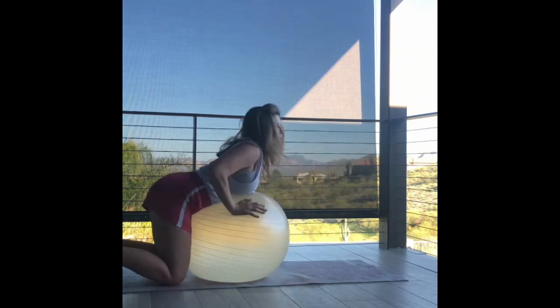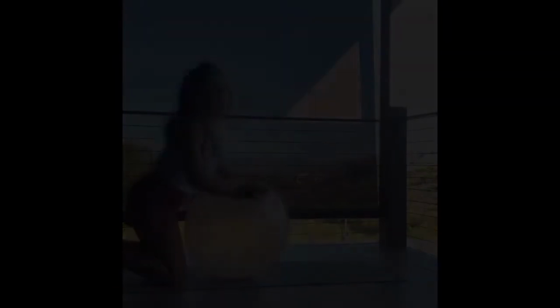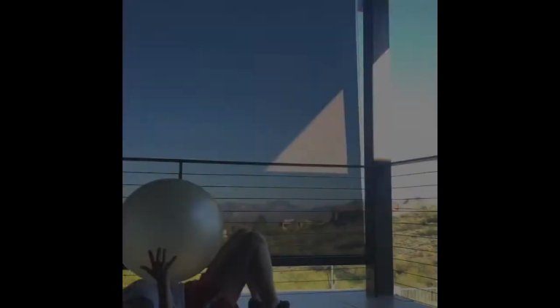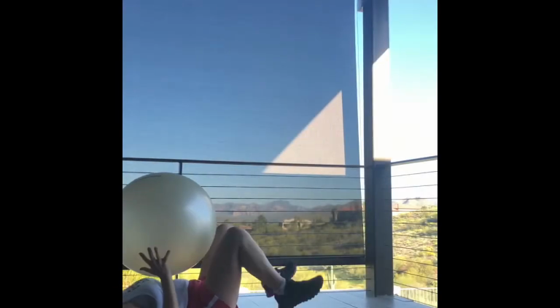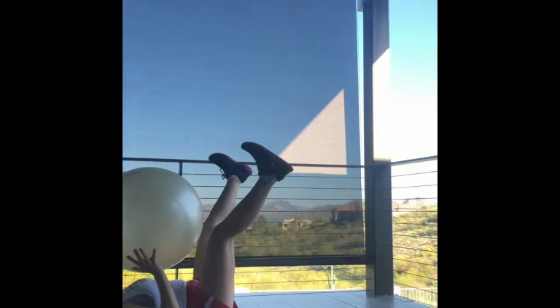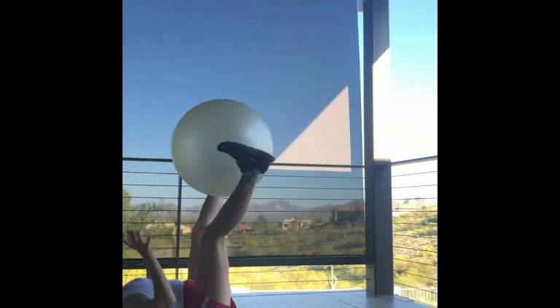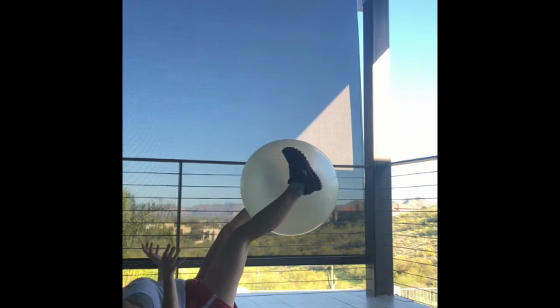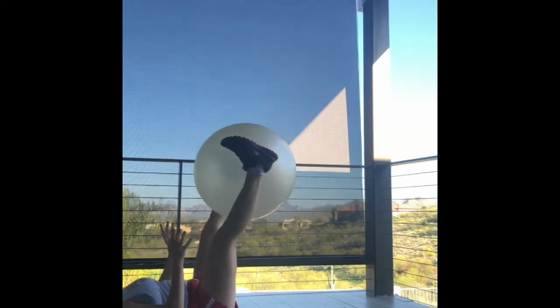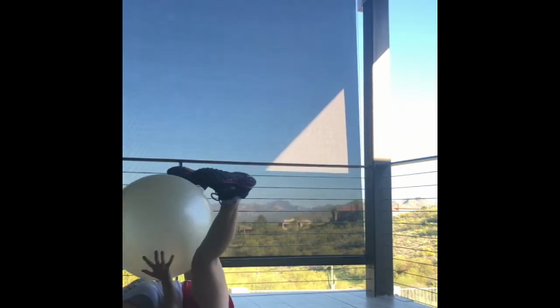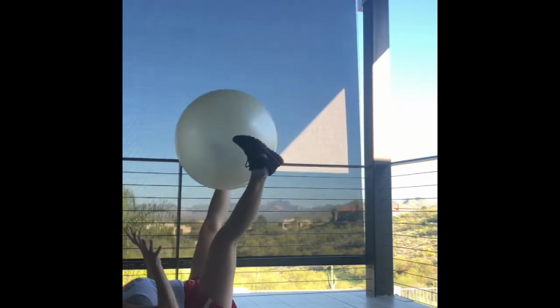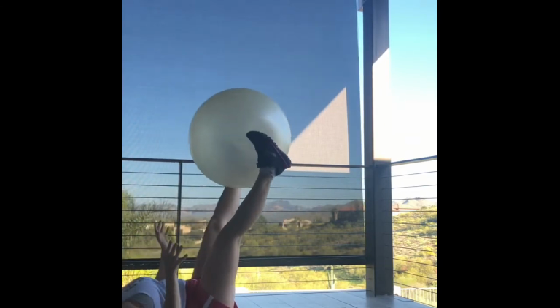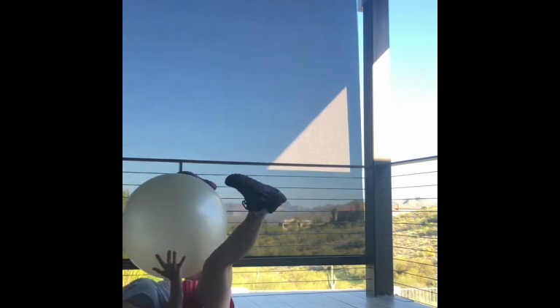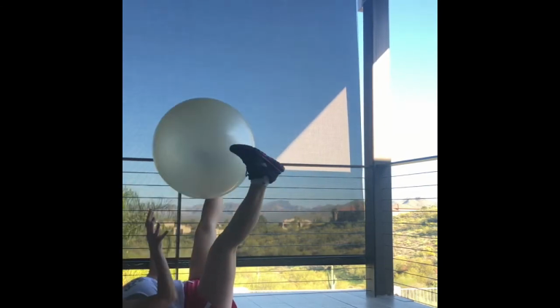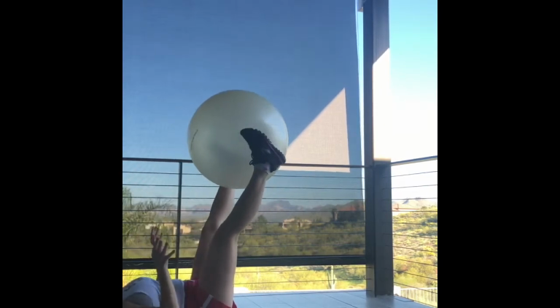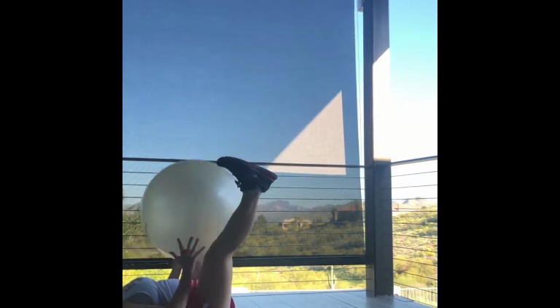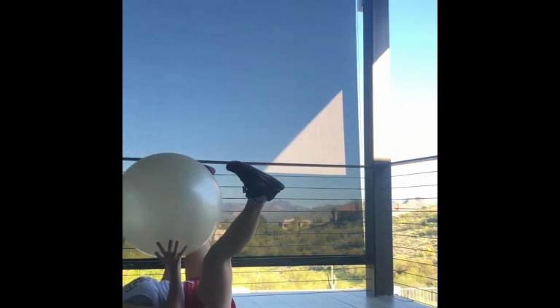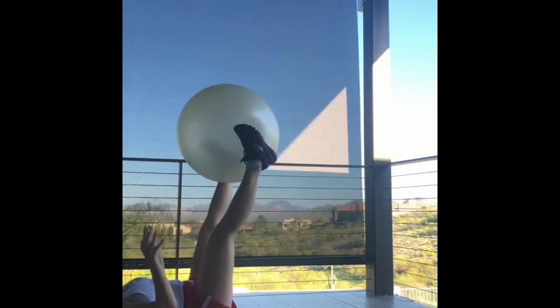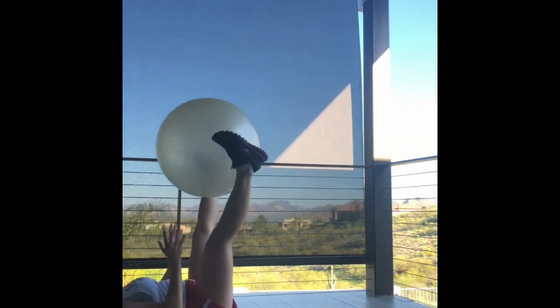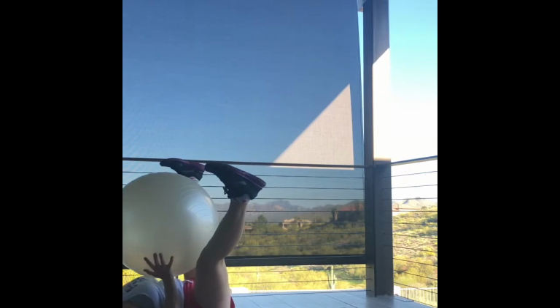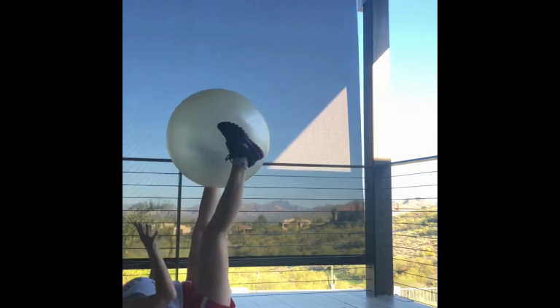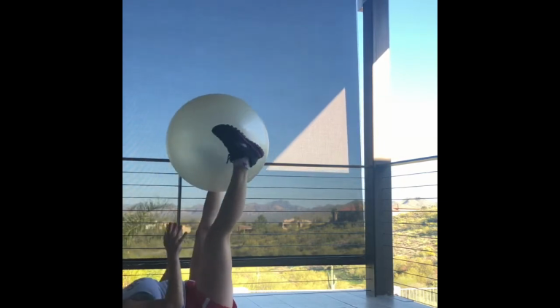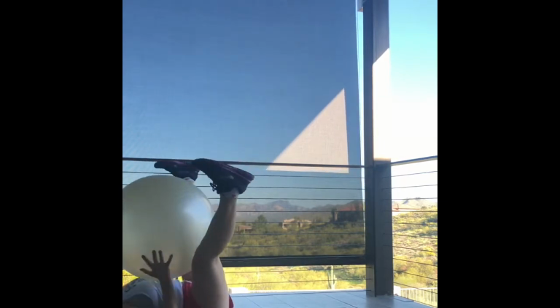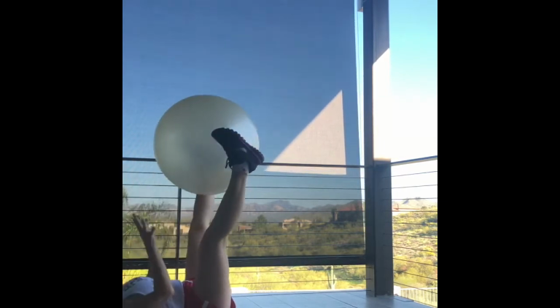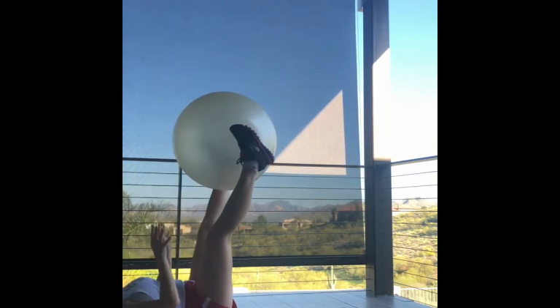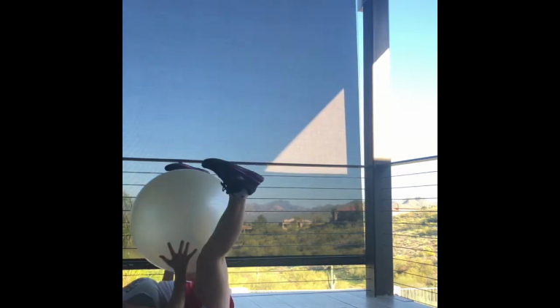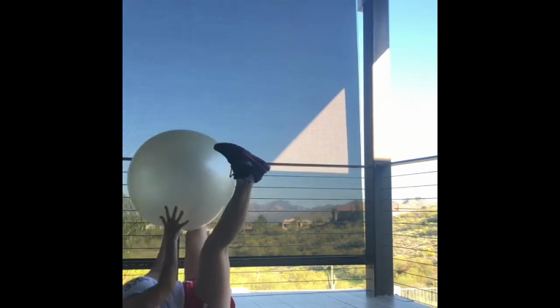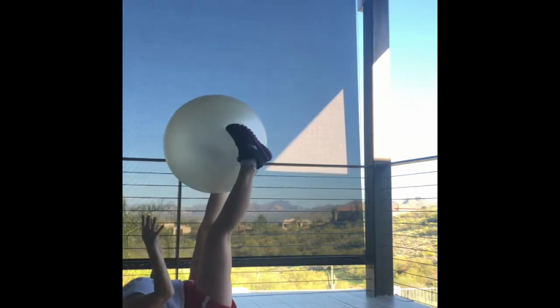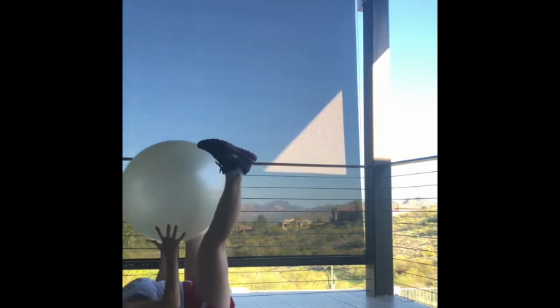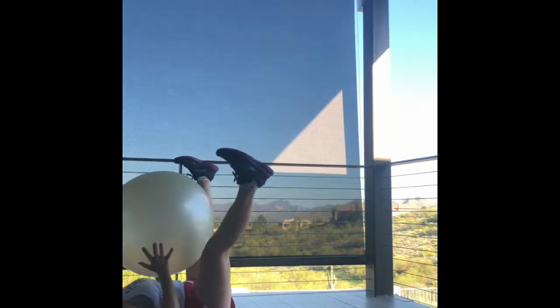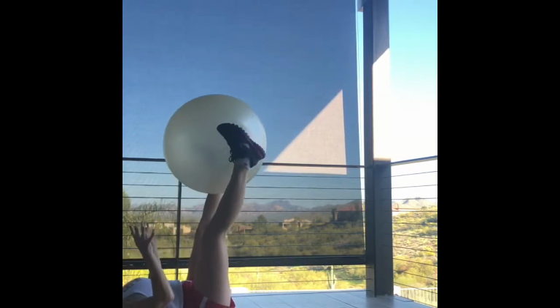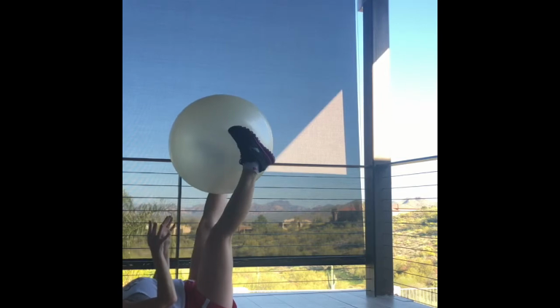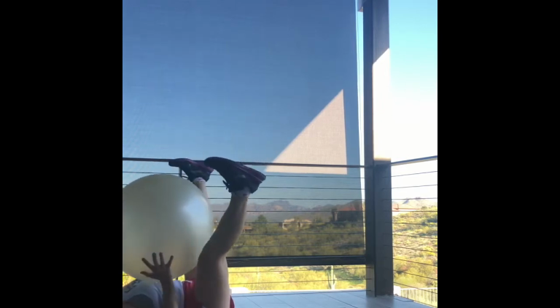We're heading into more core work on the floor. Put that ball between your ankles, toss it and drop it. This is so good for your inner thighs and your abdominals. It's also fun too, if it doesn't get away from you.